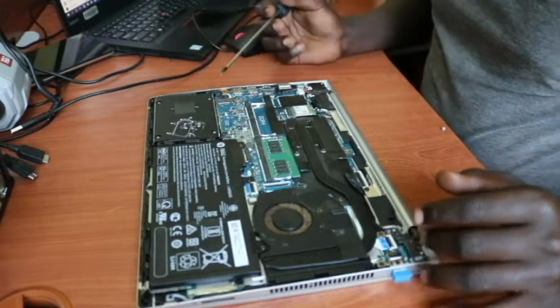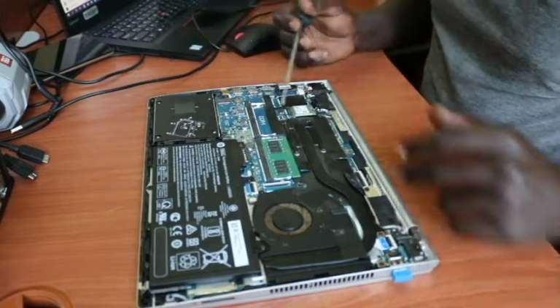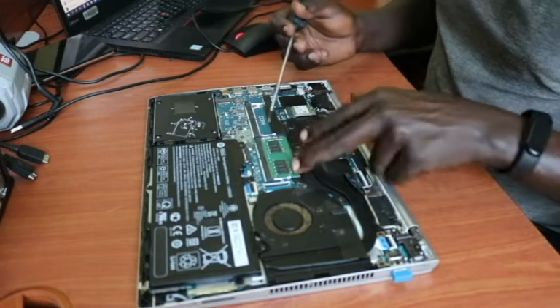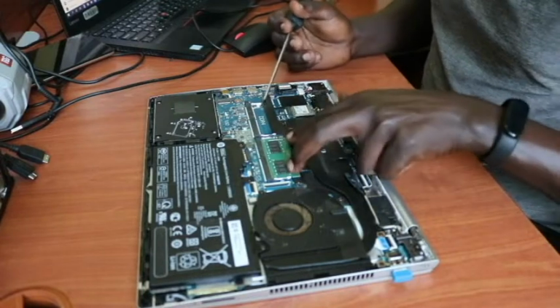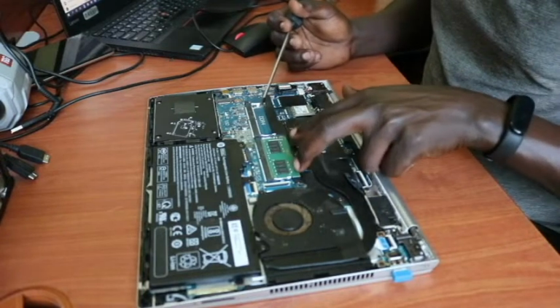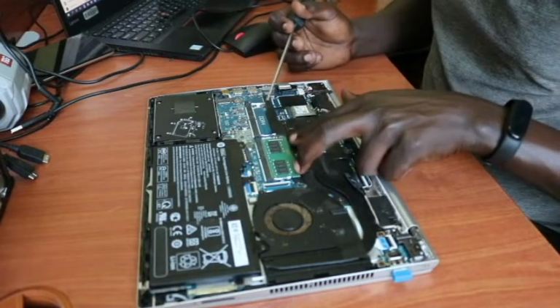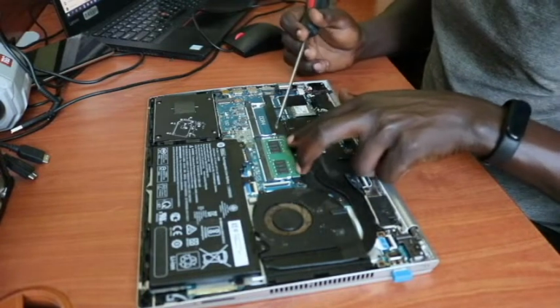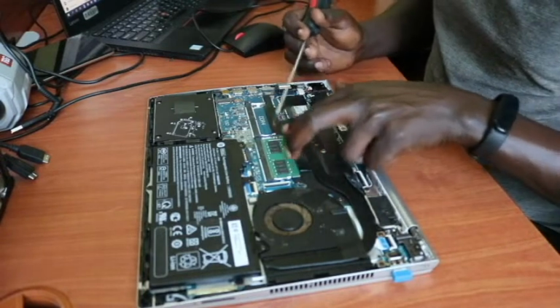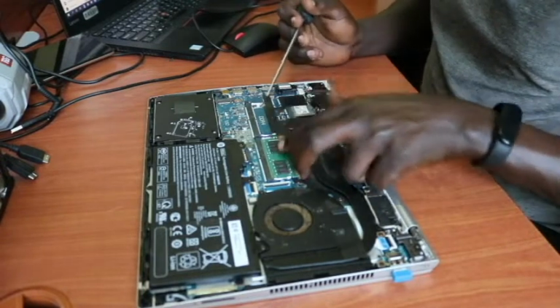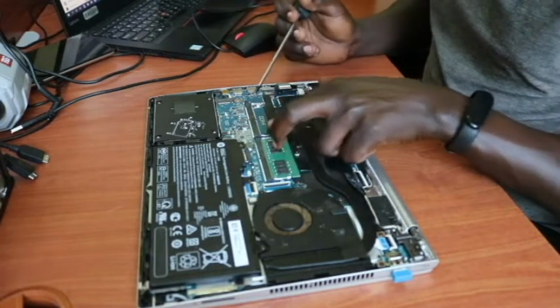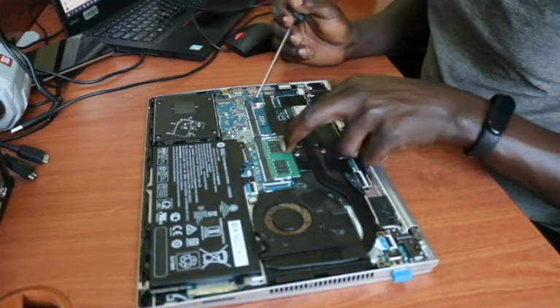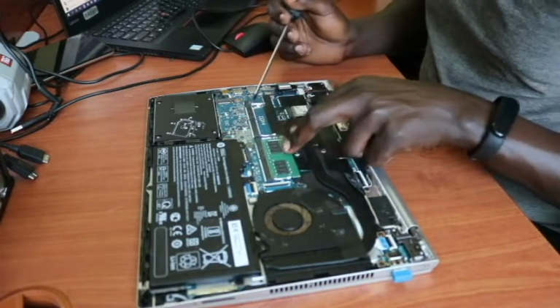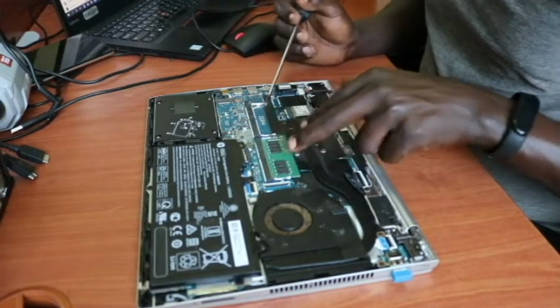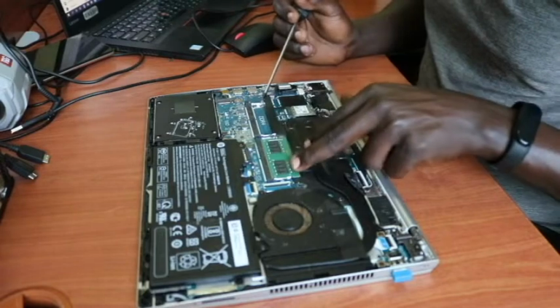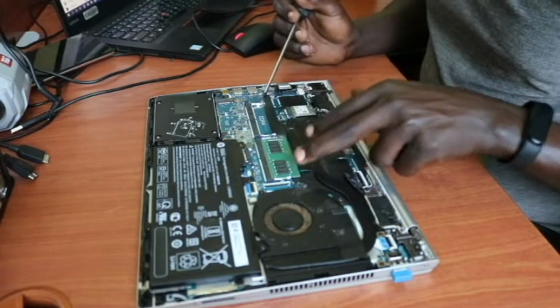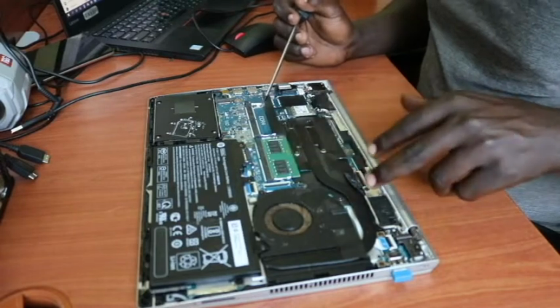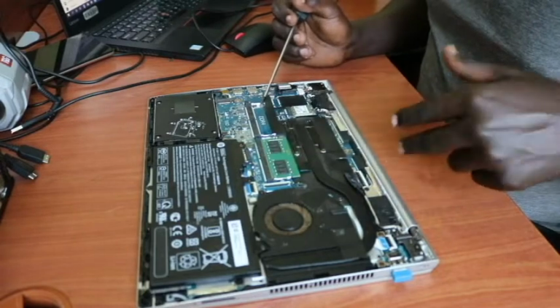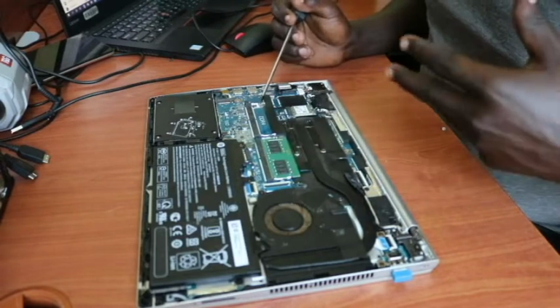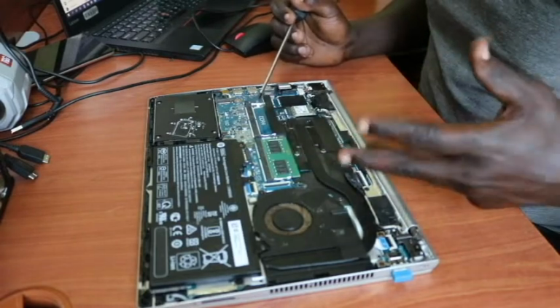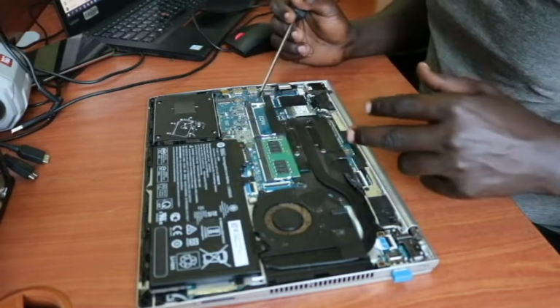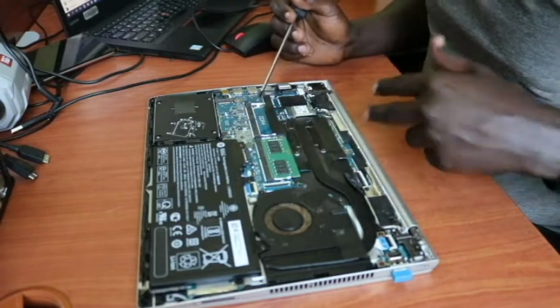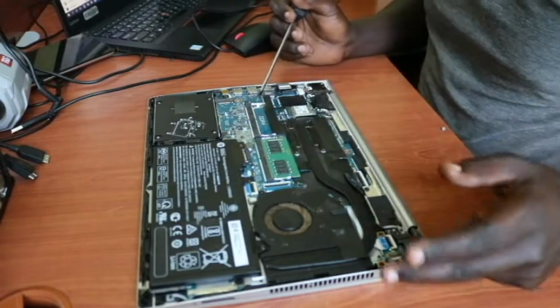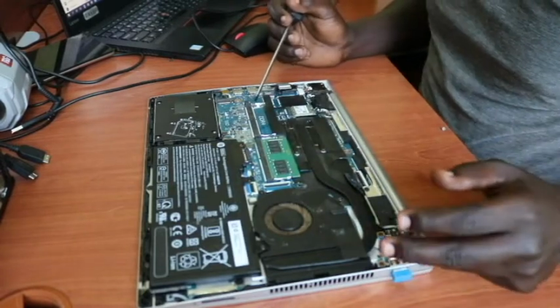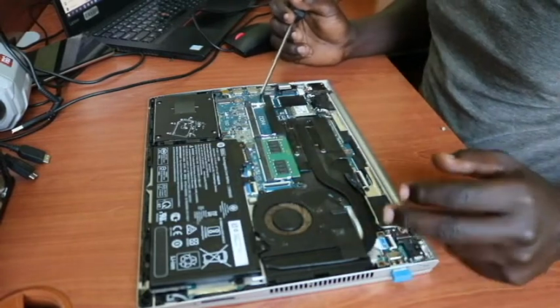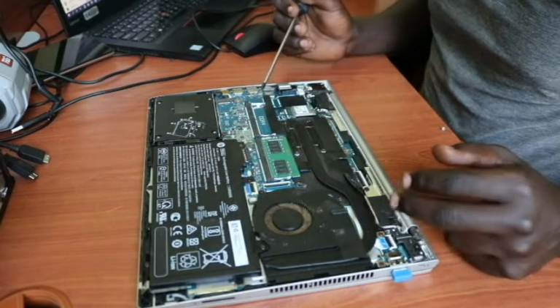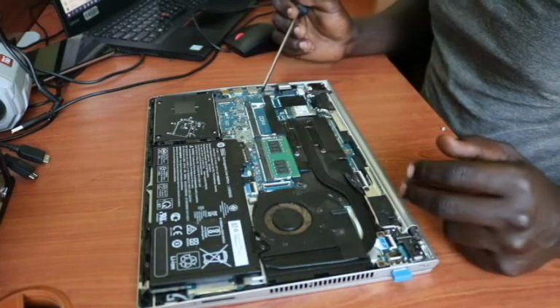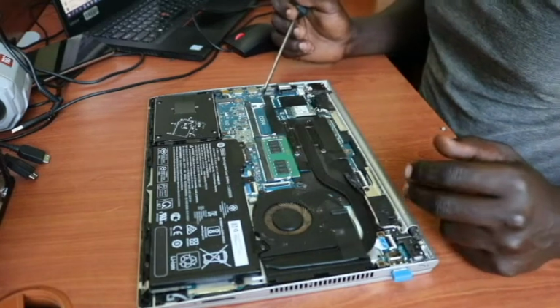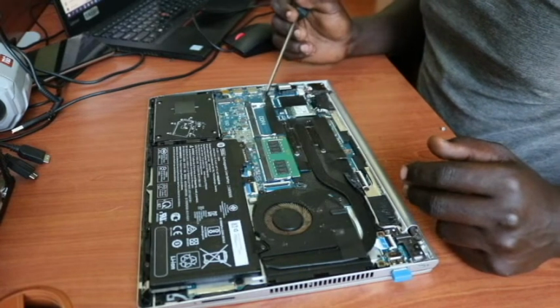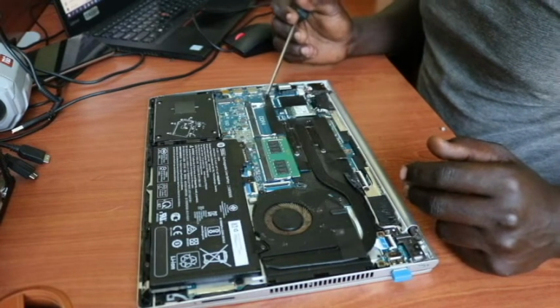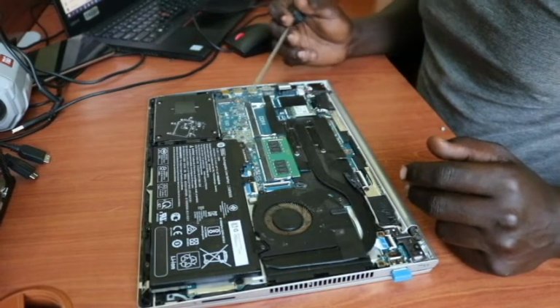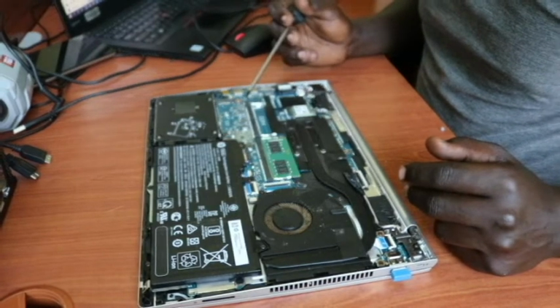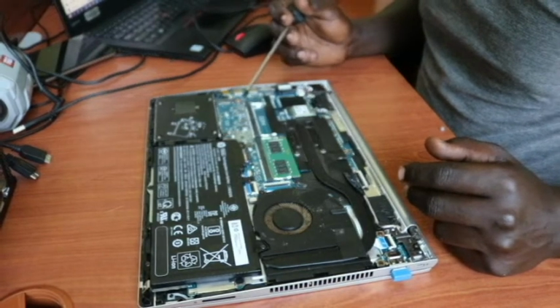It could also be the RAM itself. In case it is the RAM, we can change the RAM sticks and check. So let's try to address all of them so that we can identify and get rid of the problem exactly.